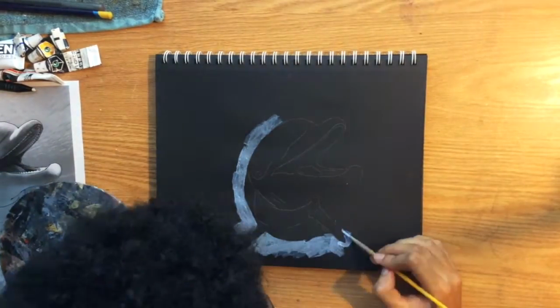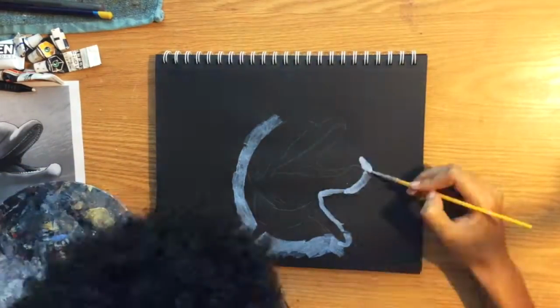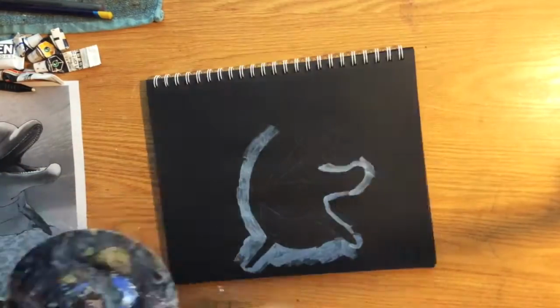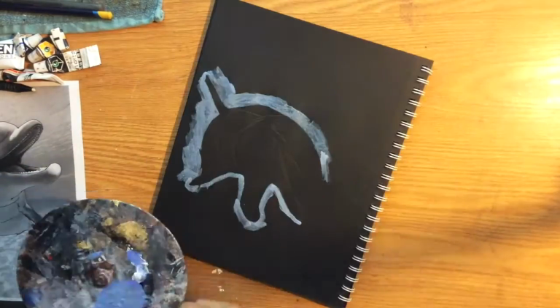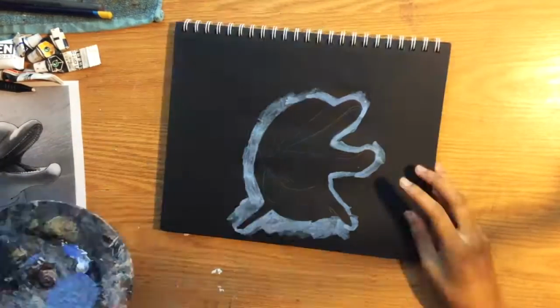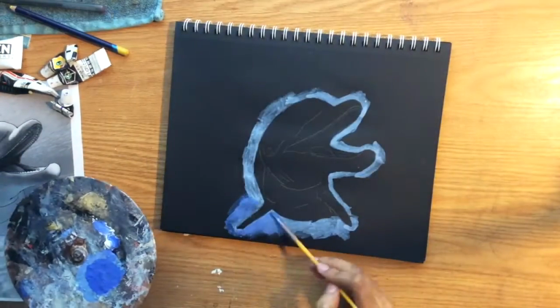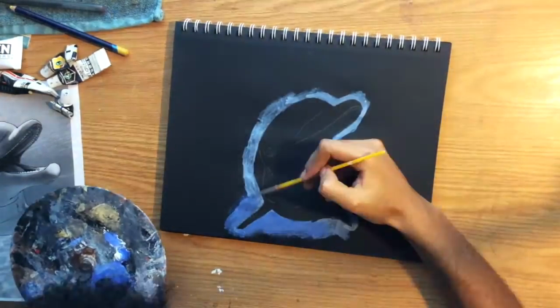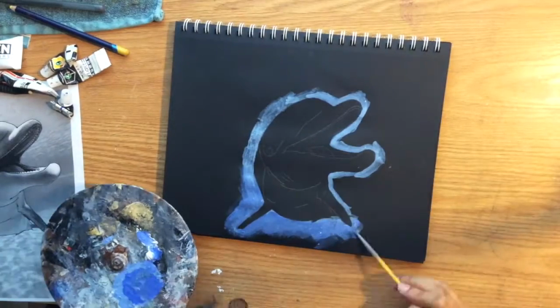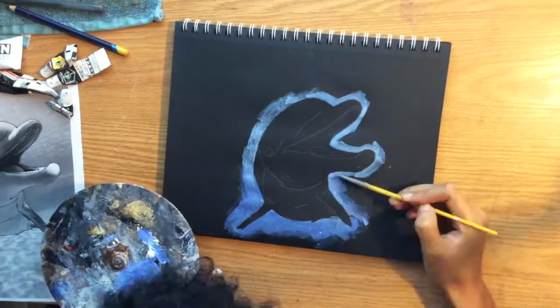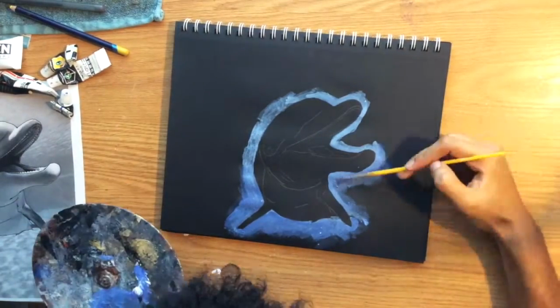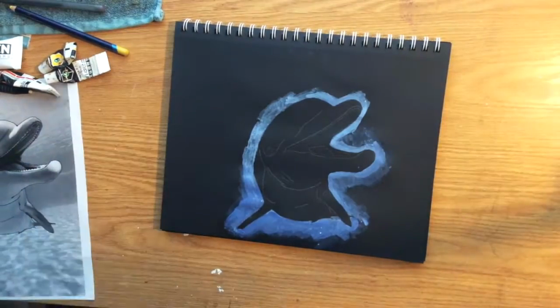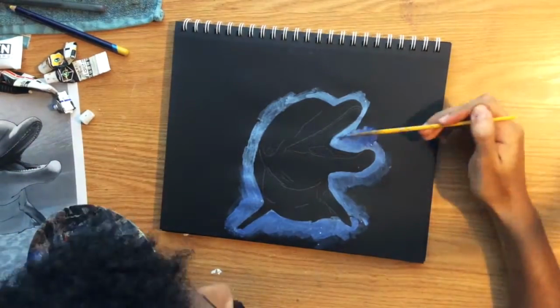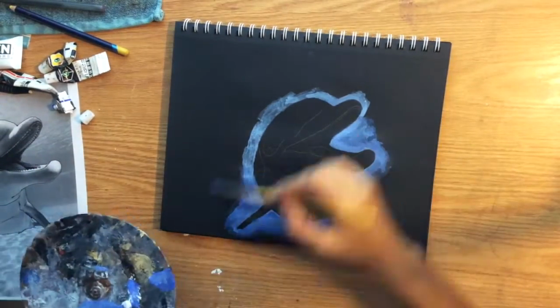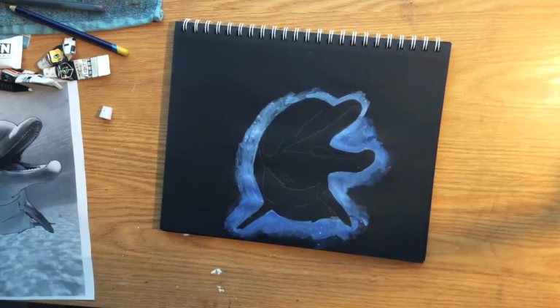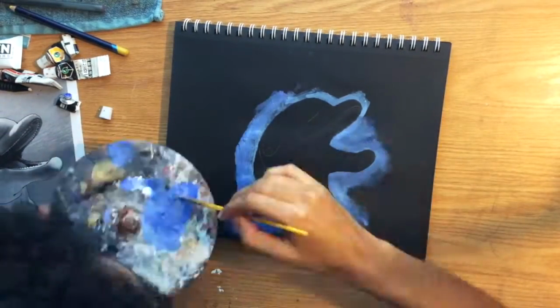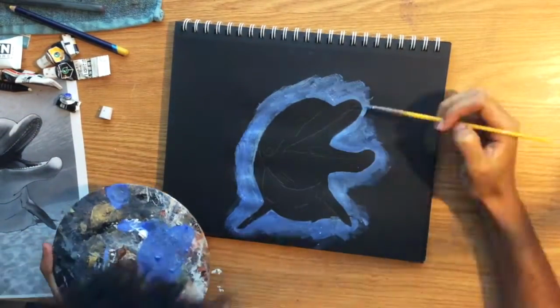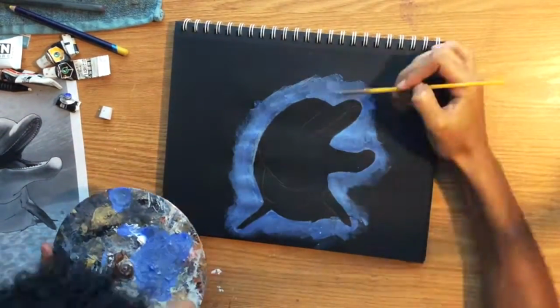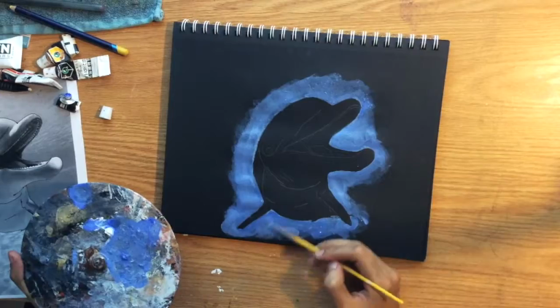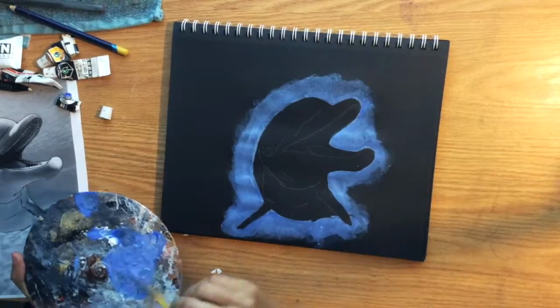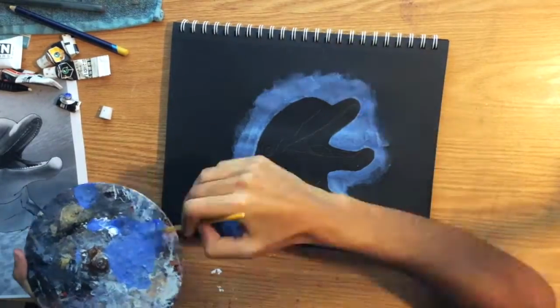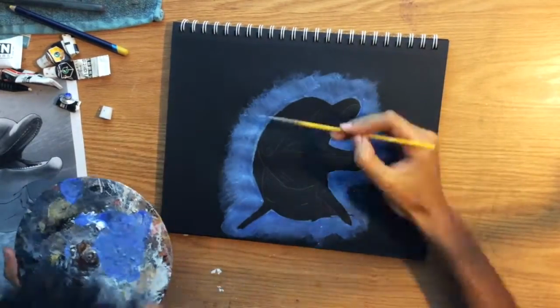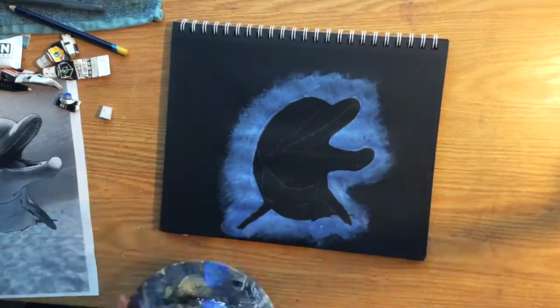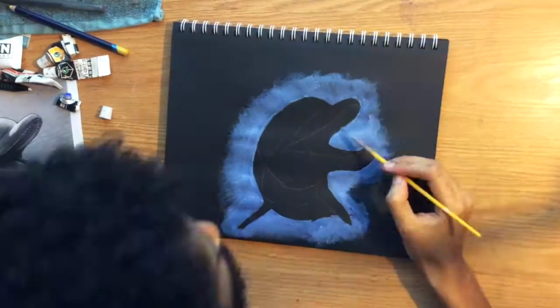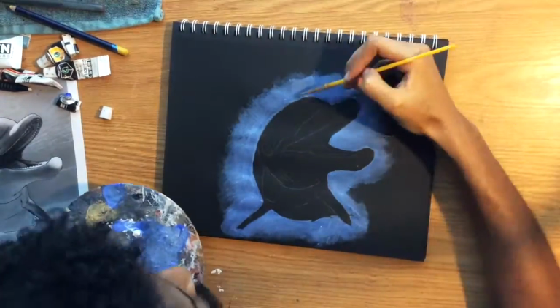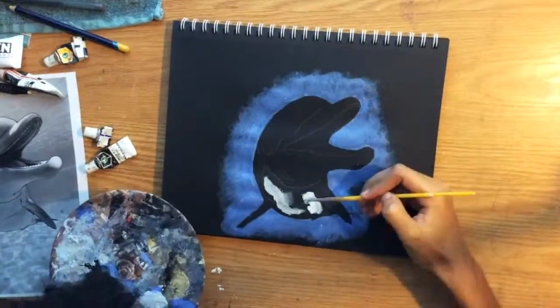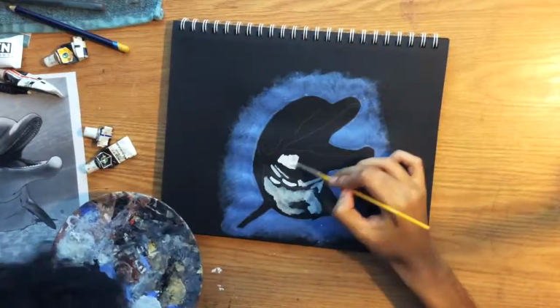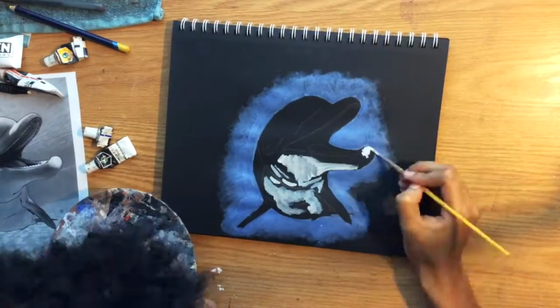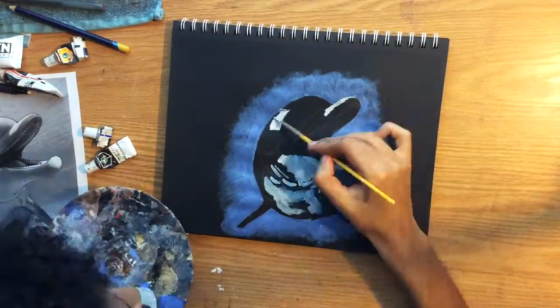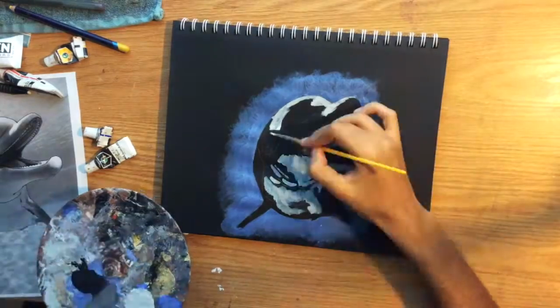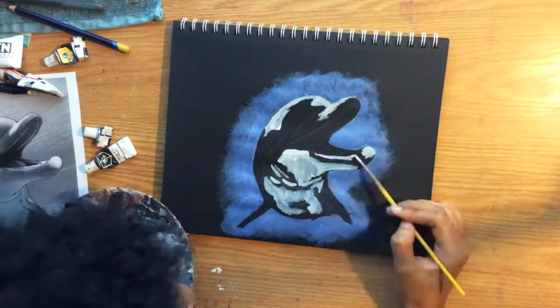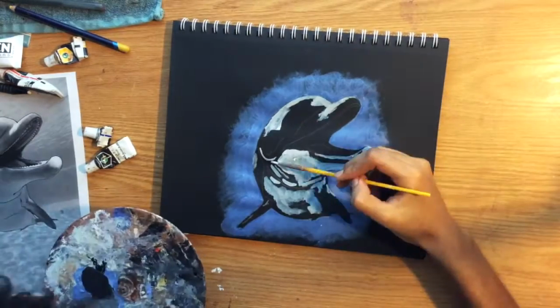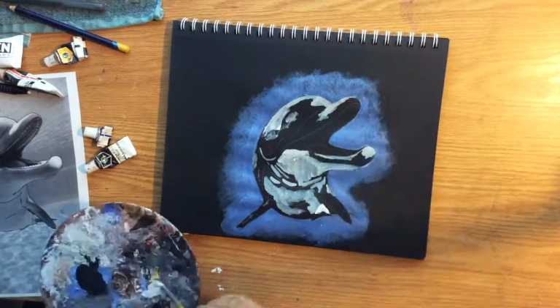Today I'm going to be doing a dolphin painting for the colors. I'm going to be mixing titanium white with ultramarine to create the background for the painting. Then after that, I'm just going to be using black and titanium white for the rest.